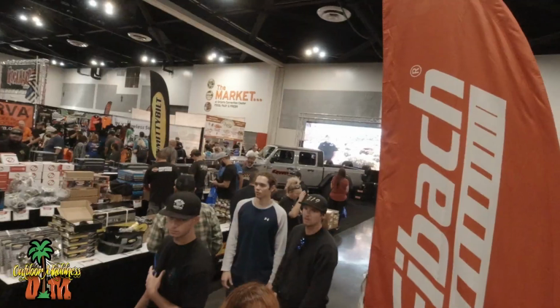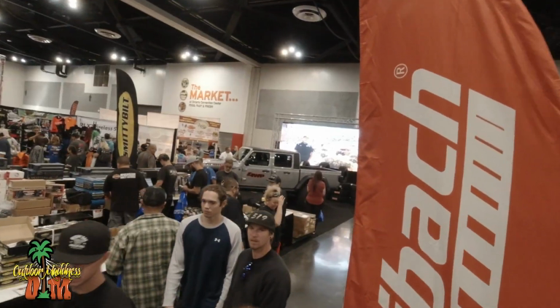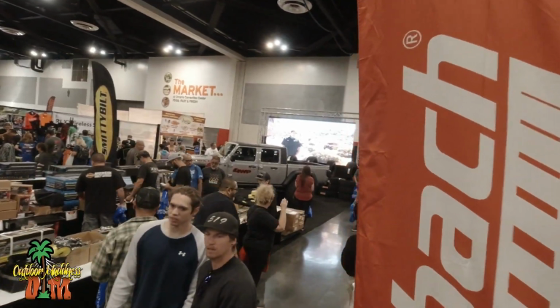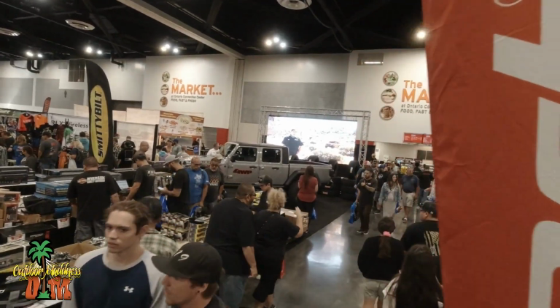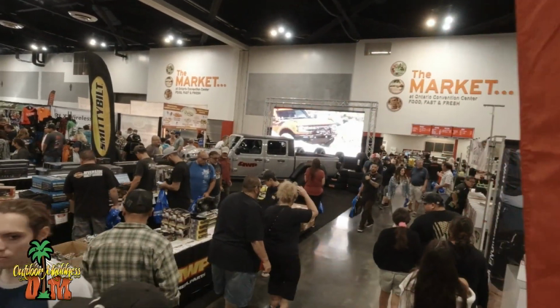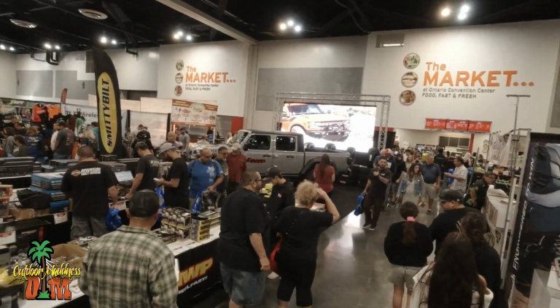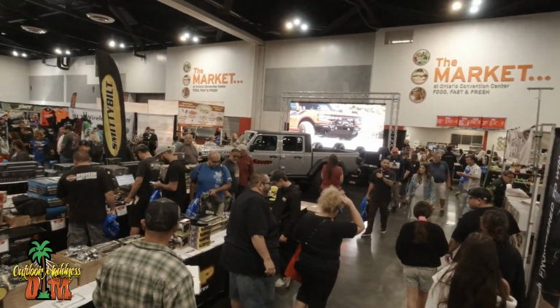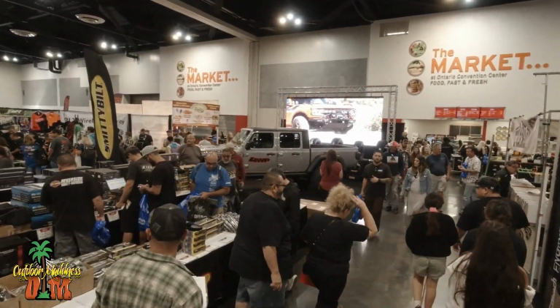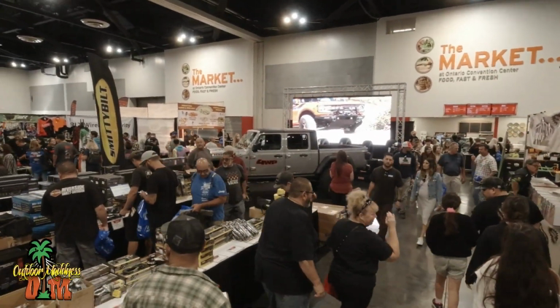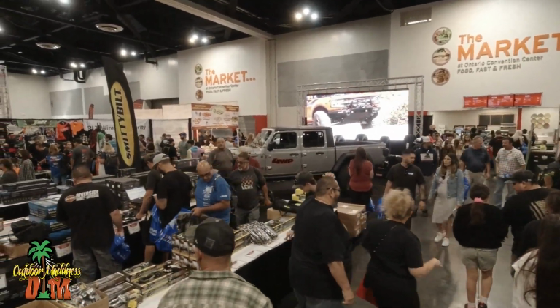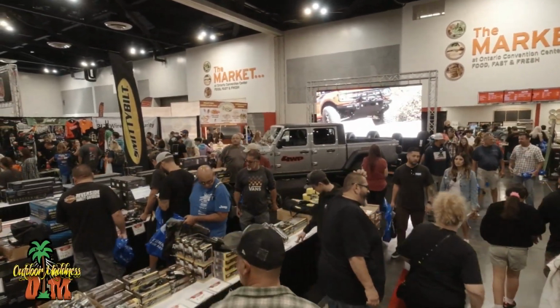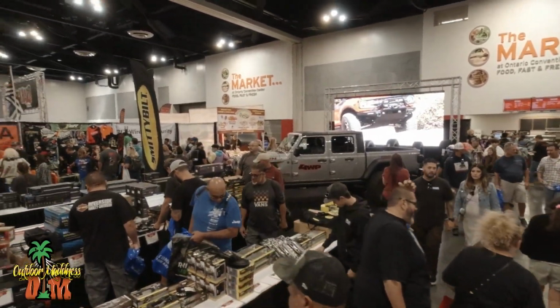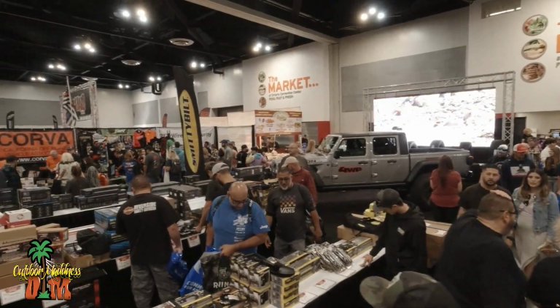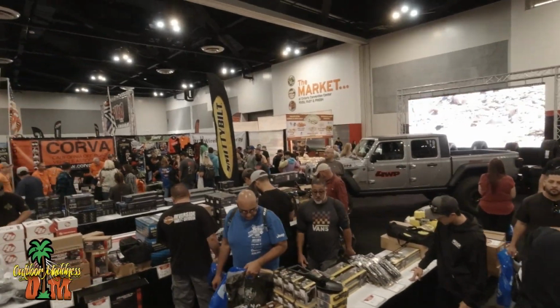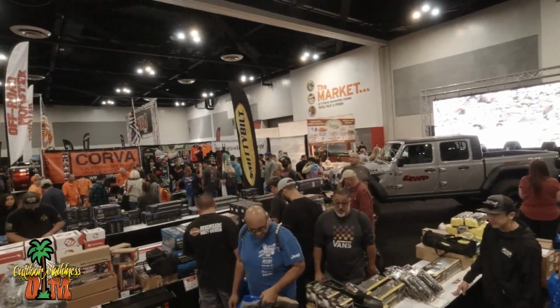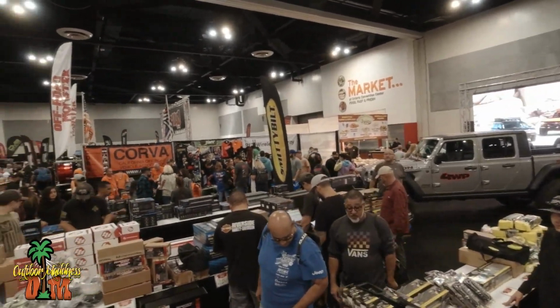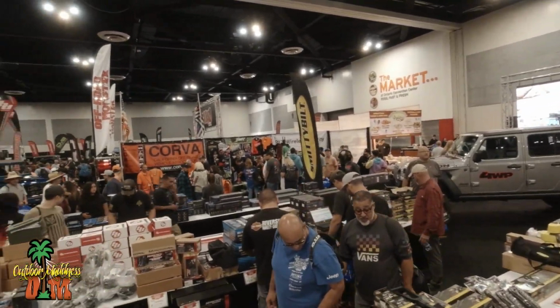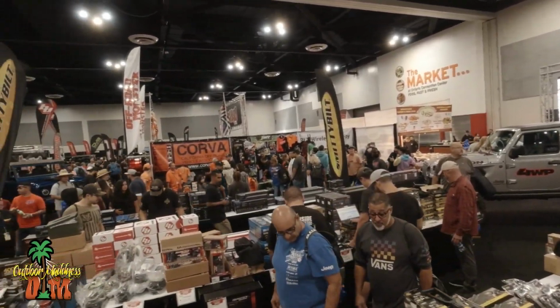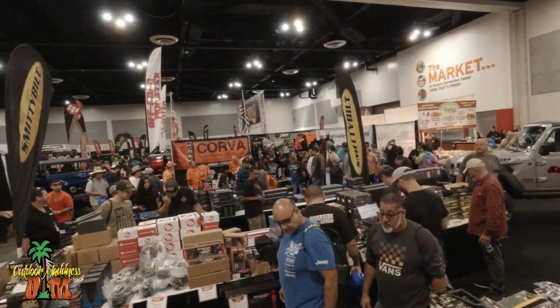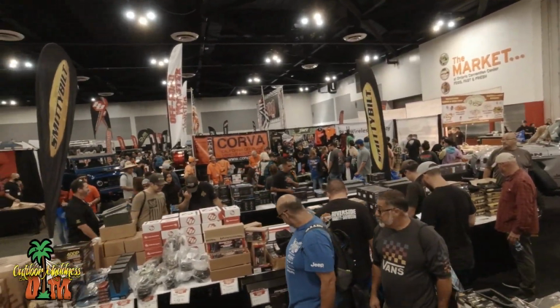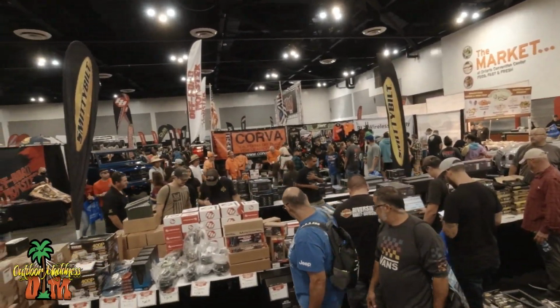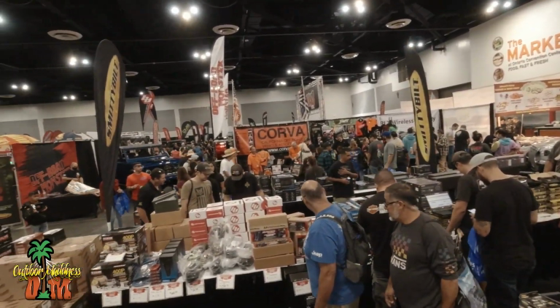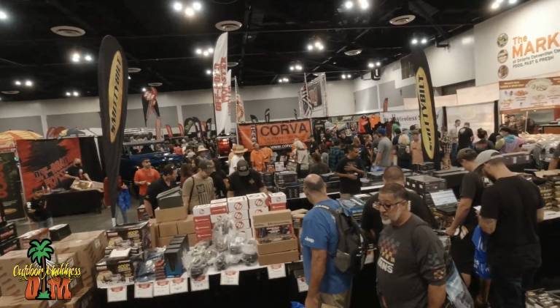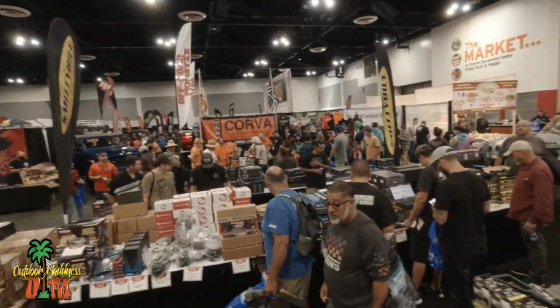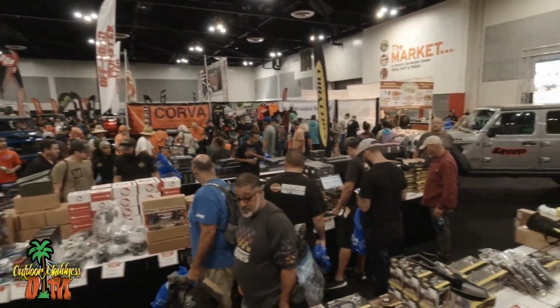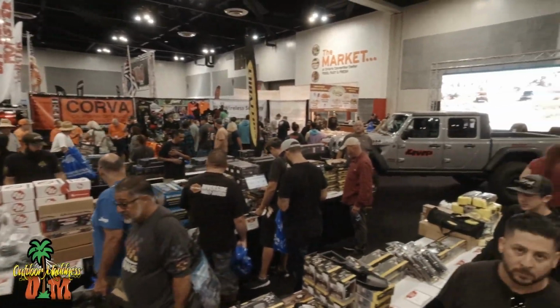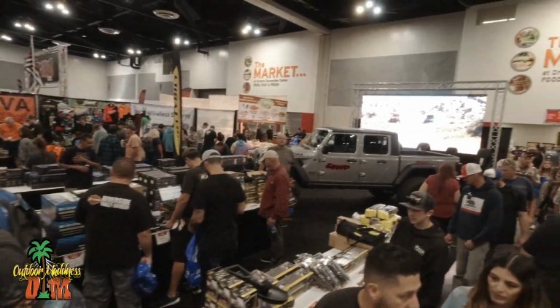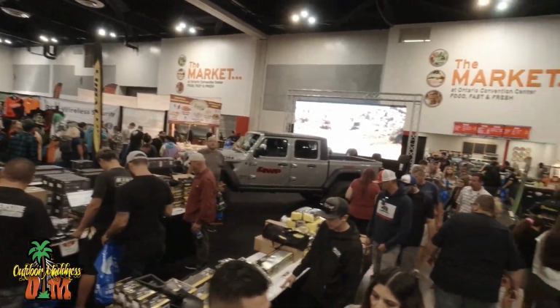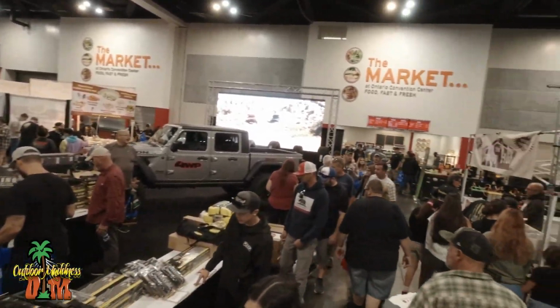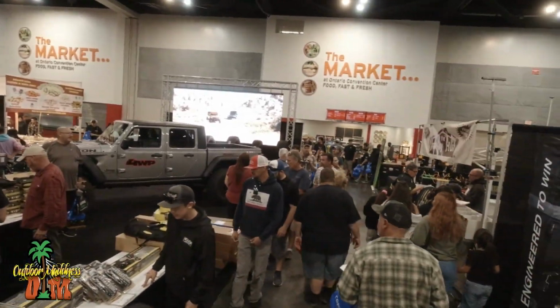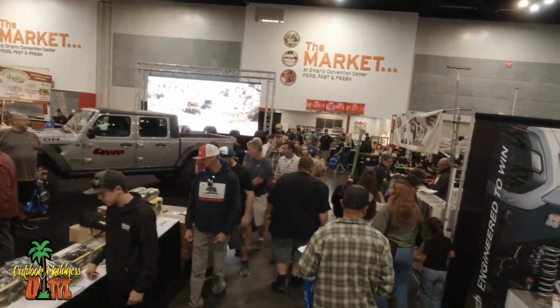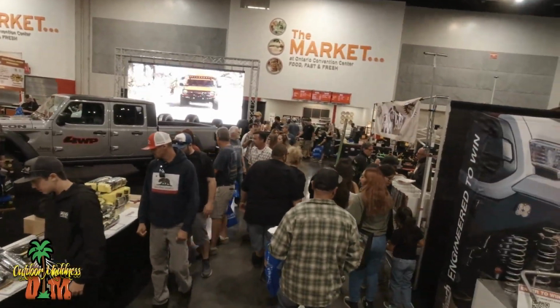Welcome to Outdoor Madness, everyone. I am Kerry Clark. Thanks so much for tuning in to another episode. Coming to you guys today from the Off-Road Expo in Ontario.